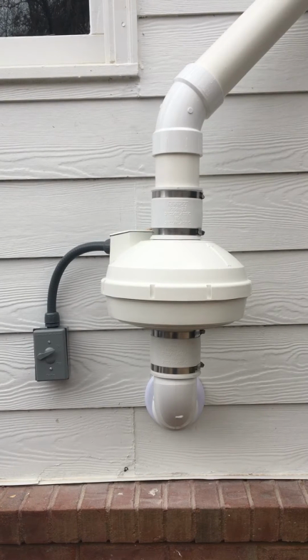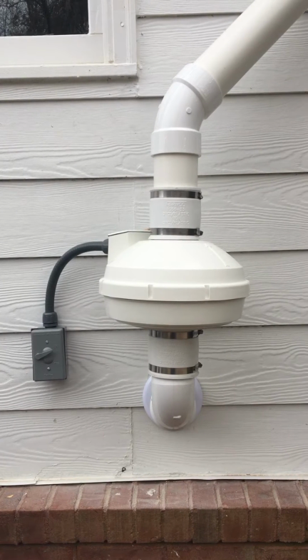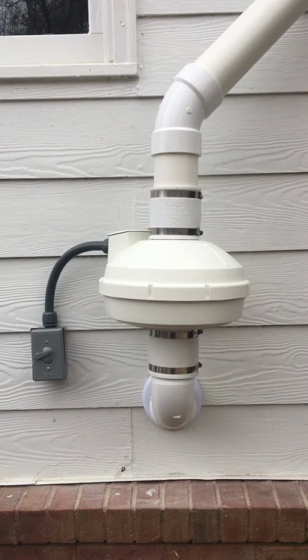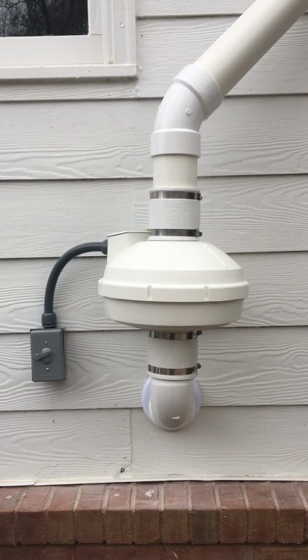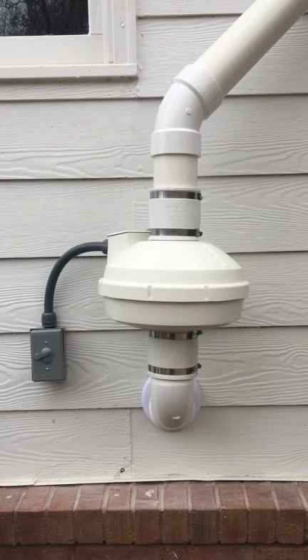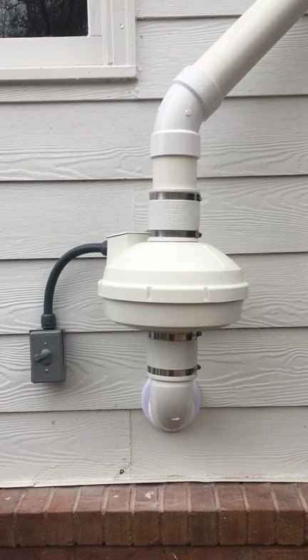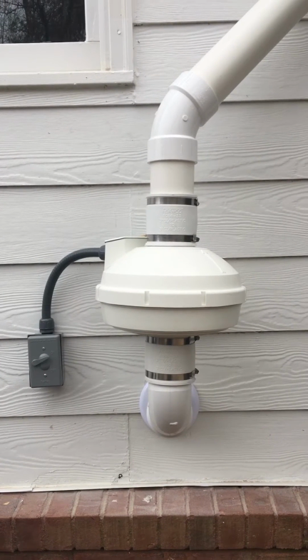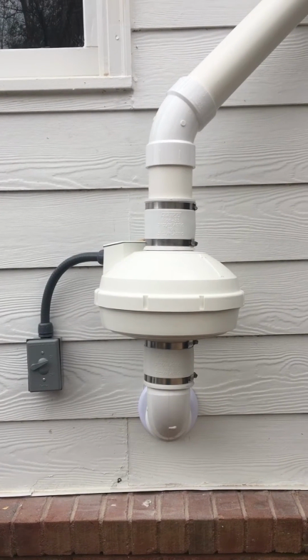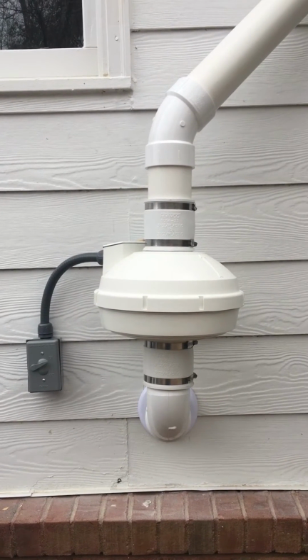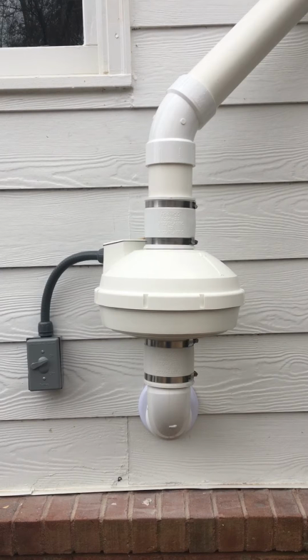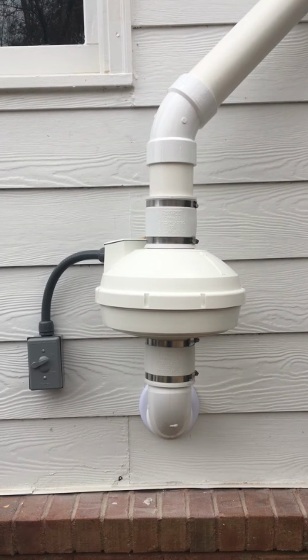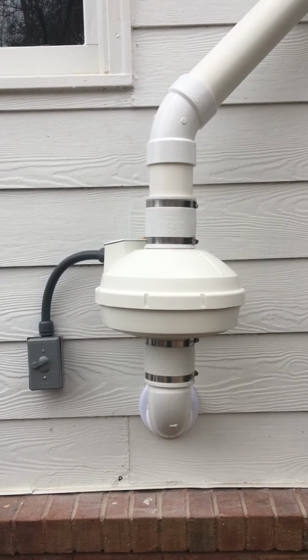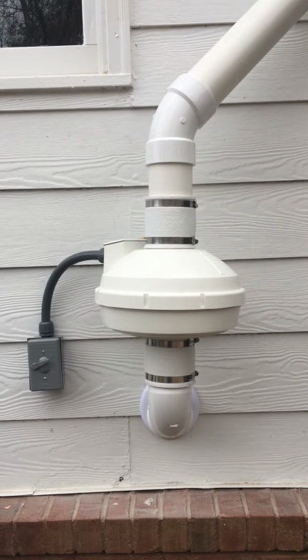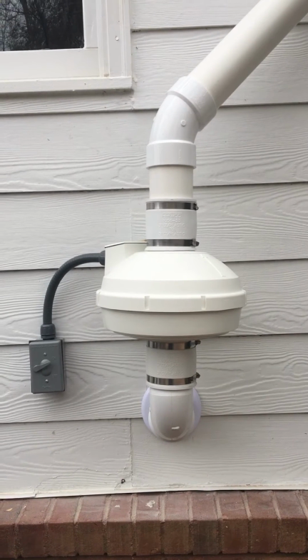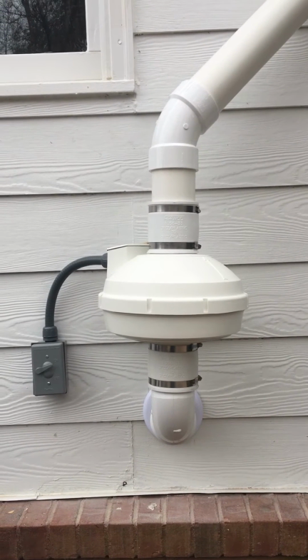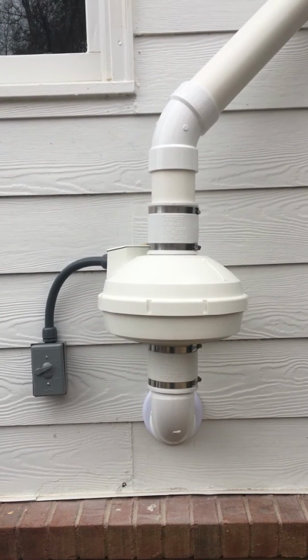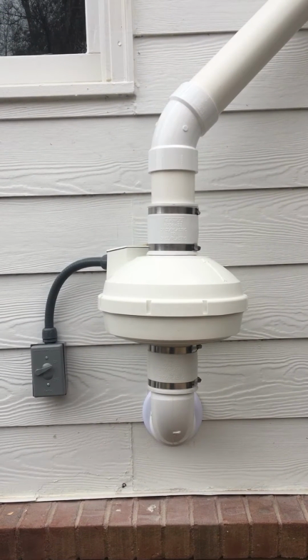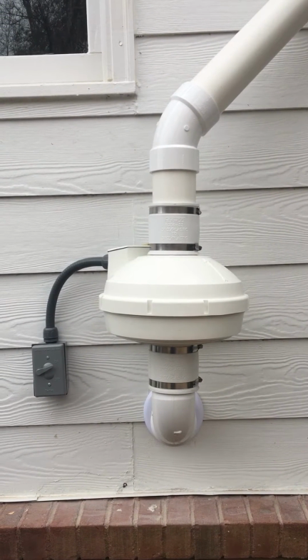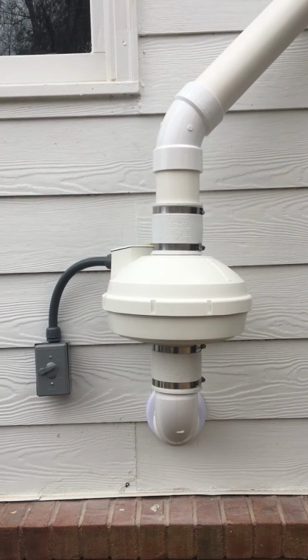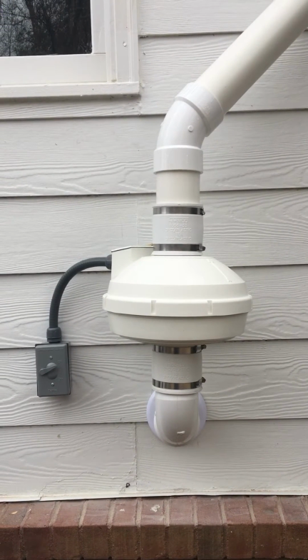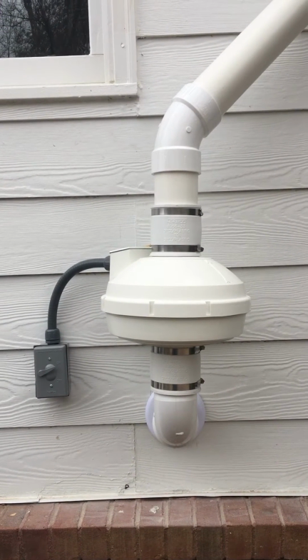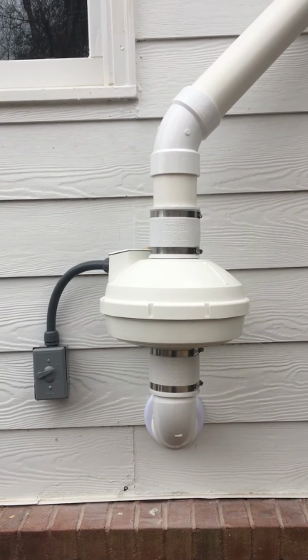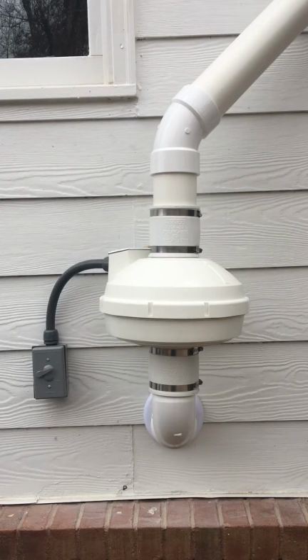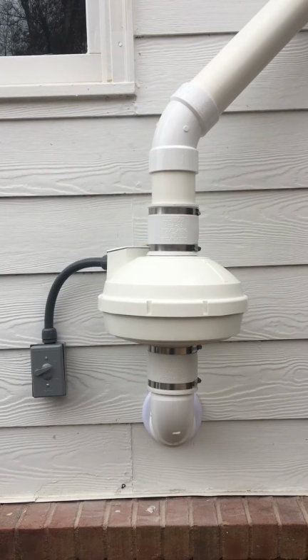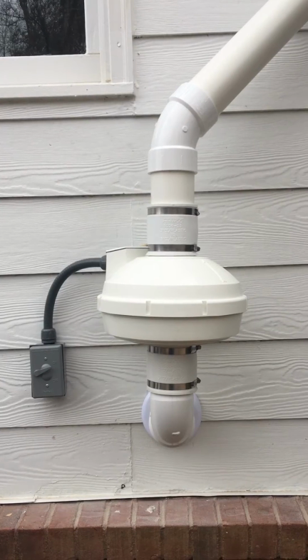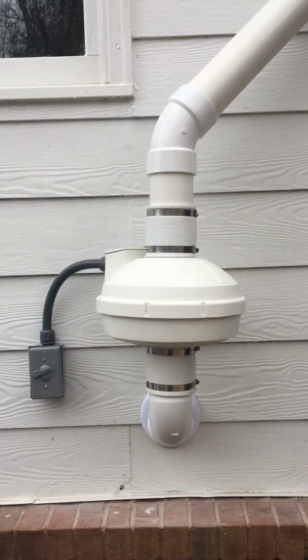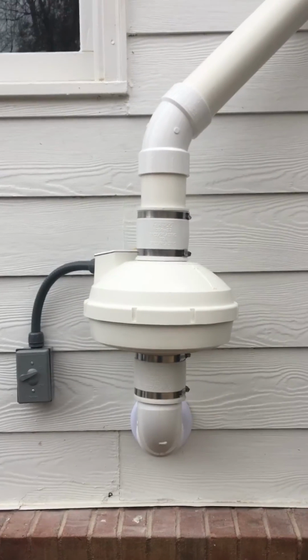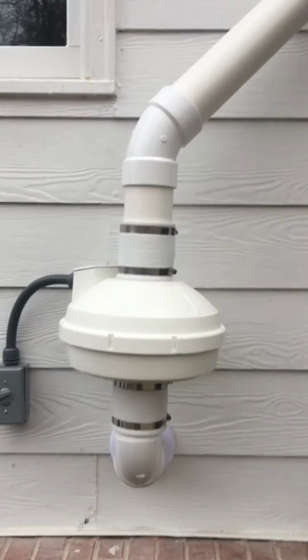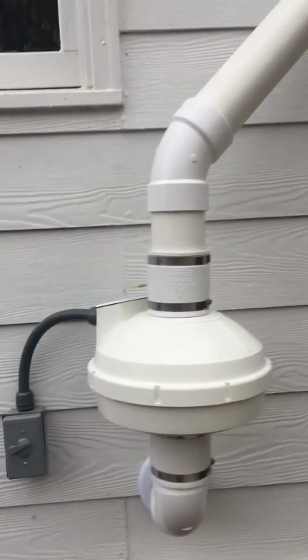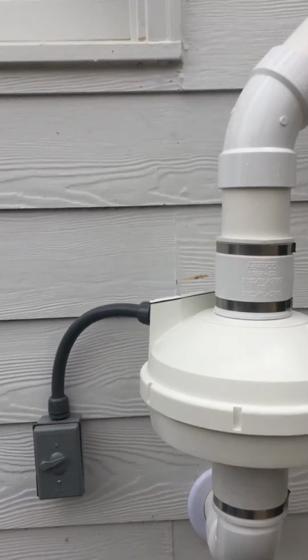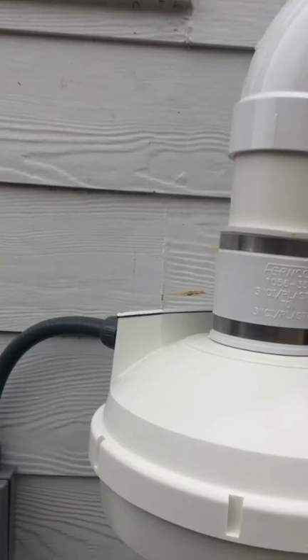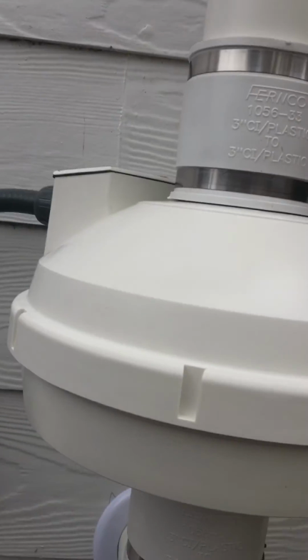I do a lot of service work behind a lot of people, and so often you have to cut the pipe in order to replace the fan. This right here will make your life a lot easier for your maintenance work.